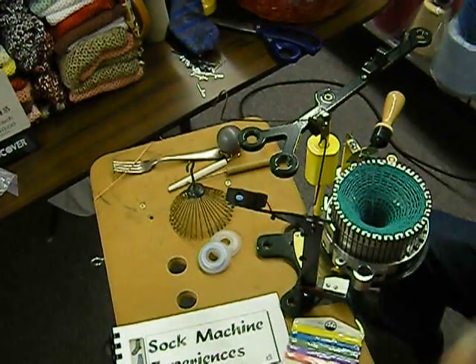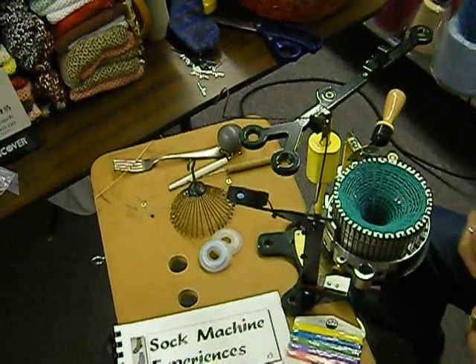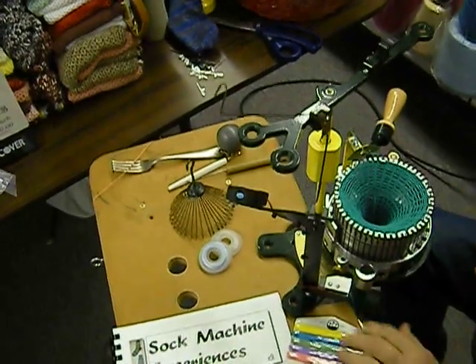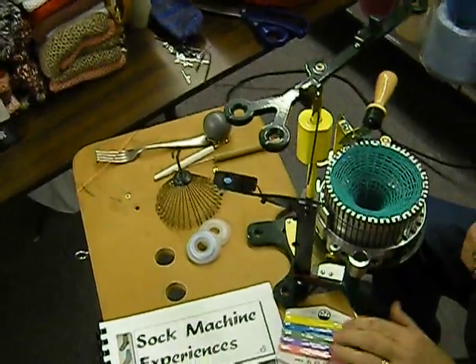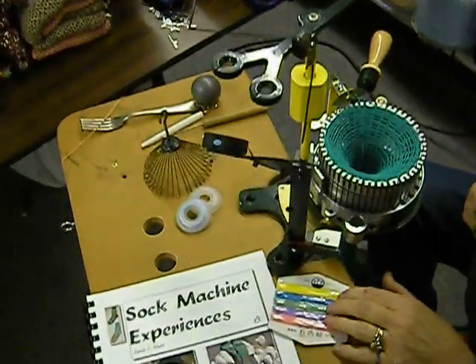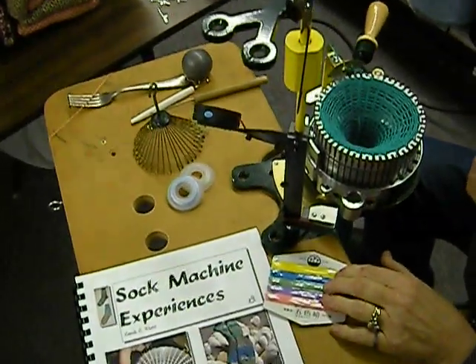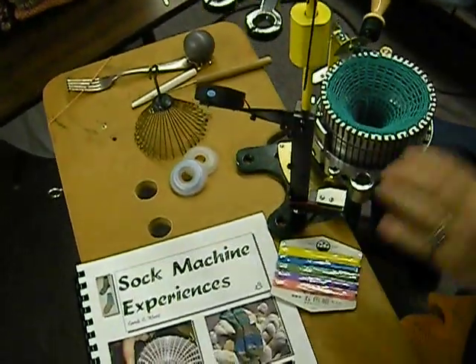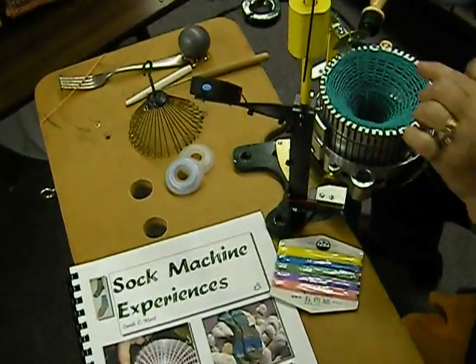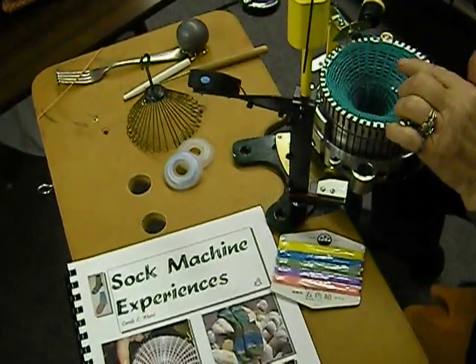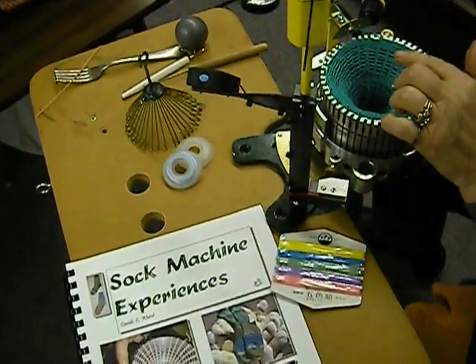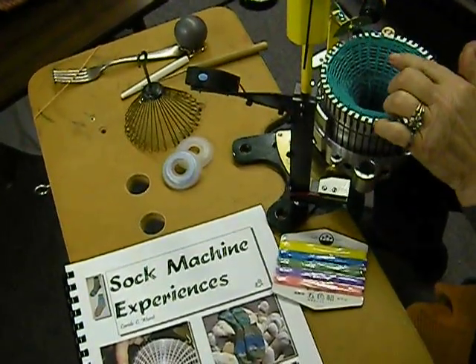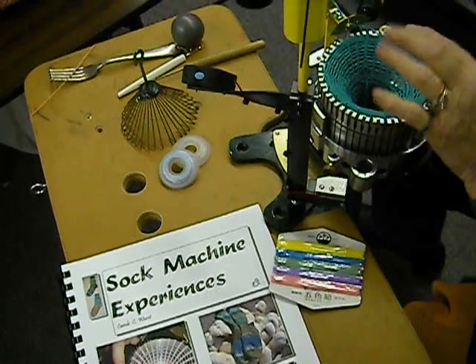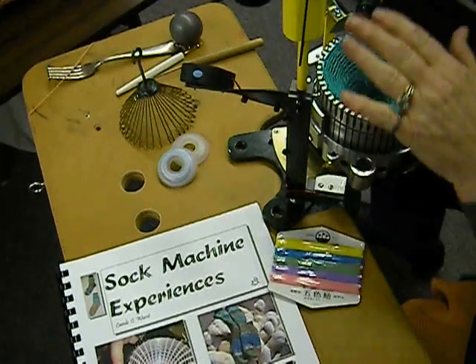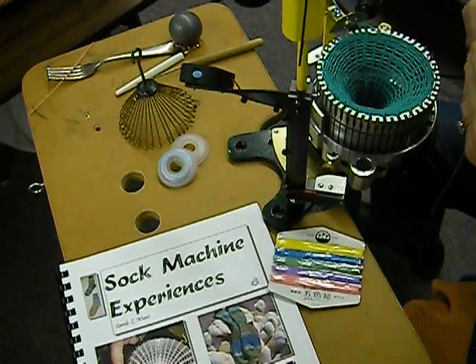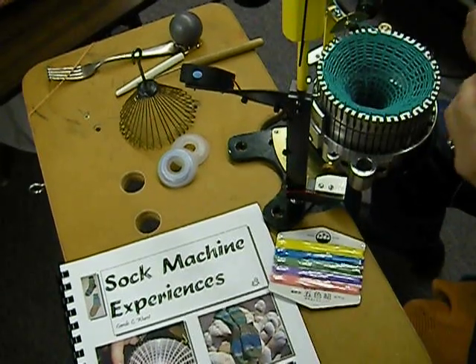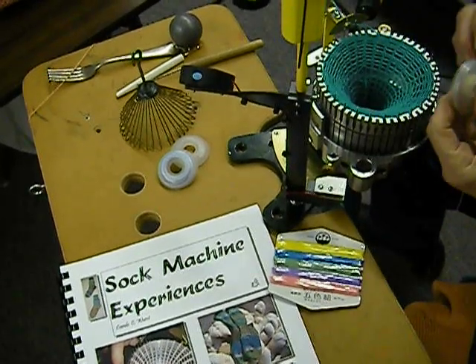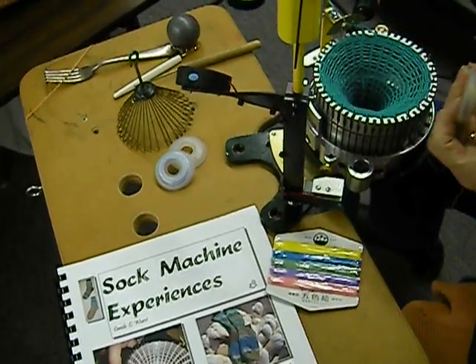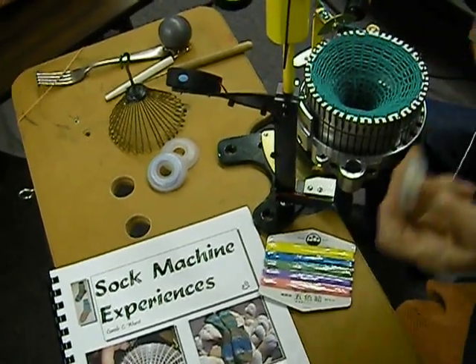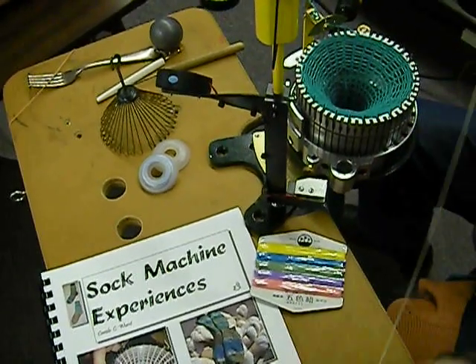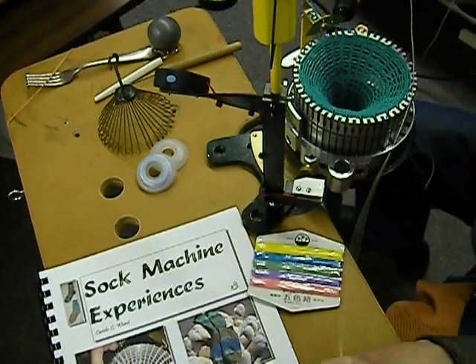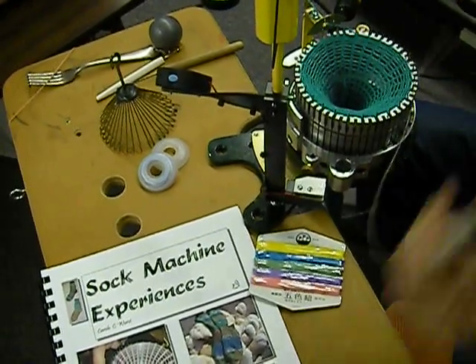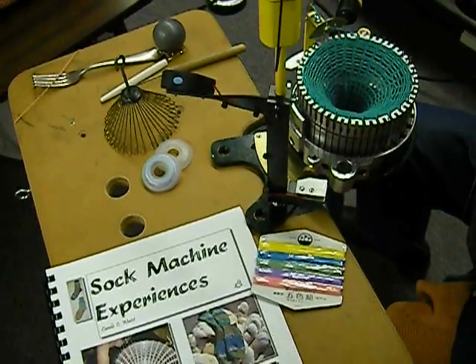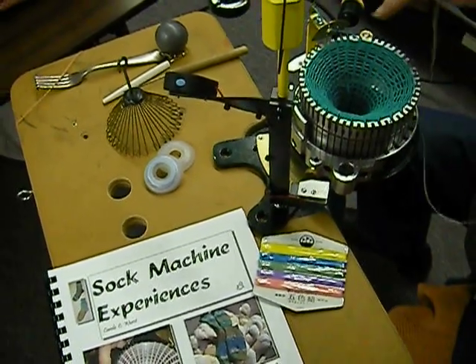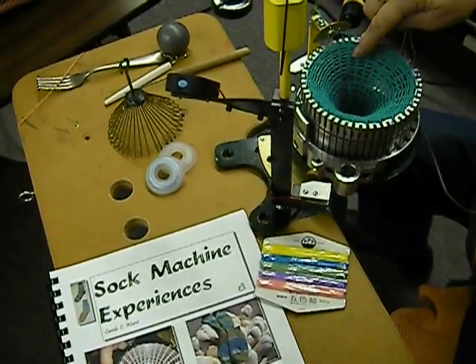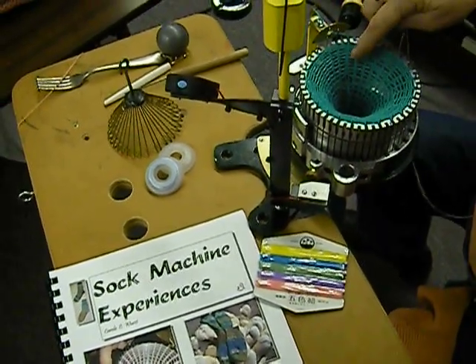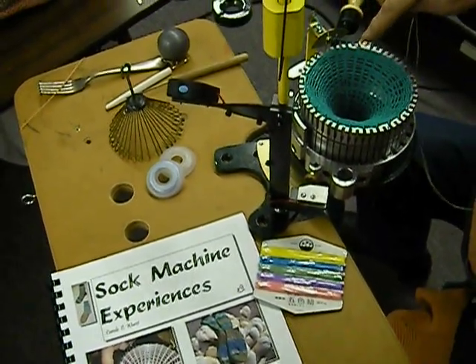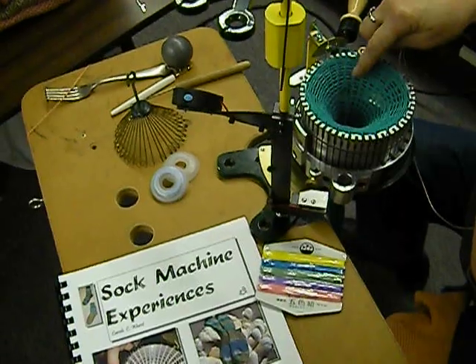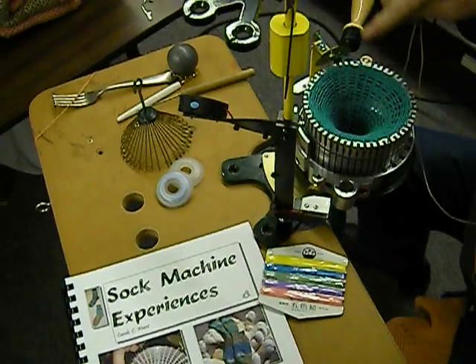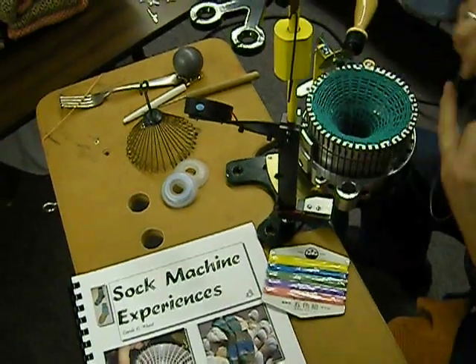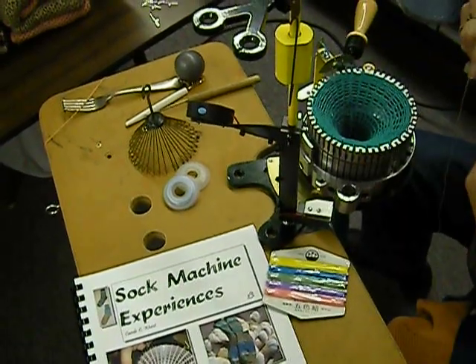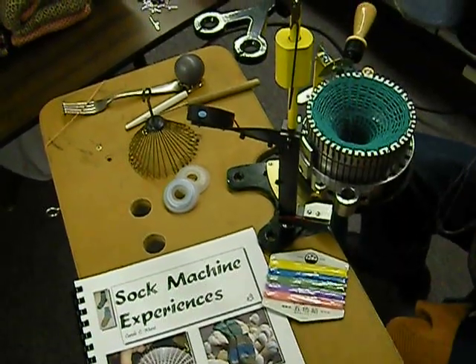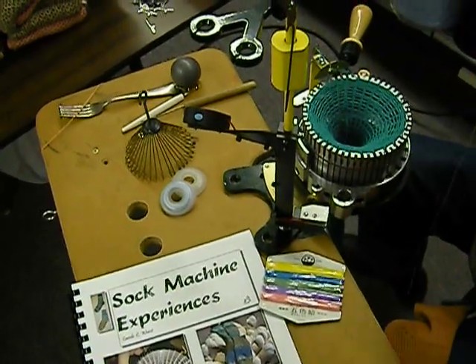The ravel cord — when we're all finished with it — we'll be pulling this out and it'll separate the scrap yarn from our sock yarn.